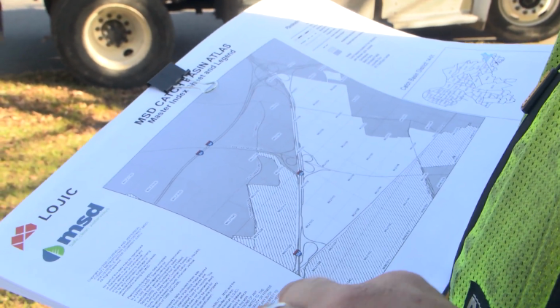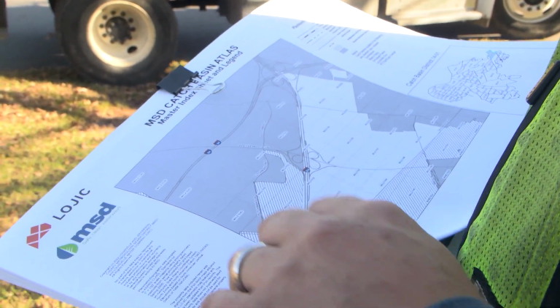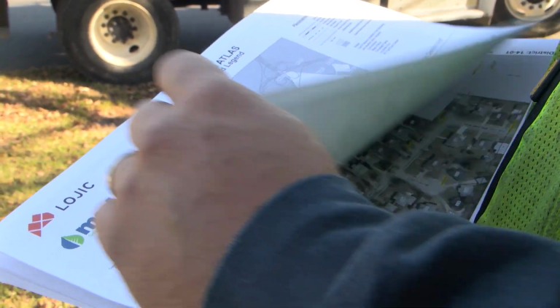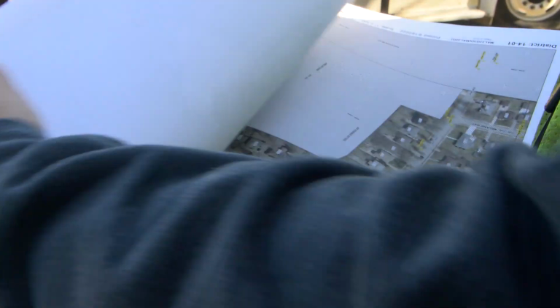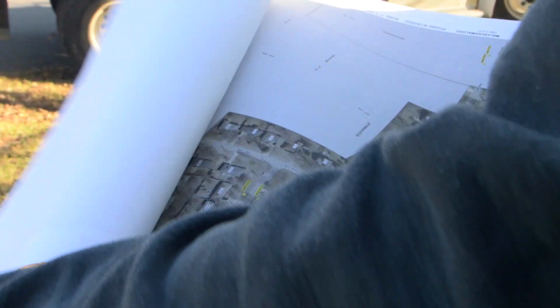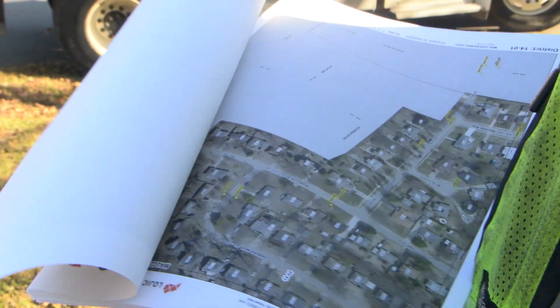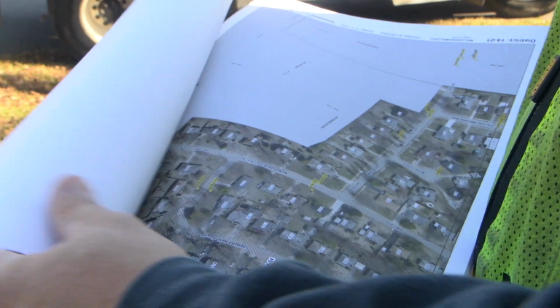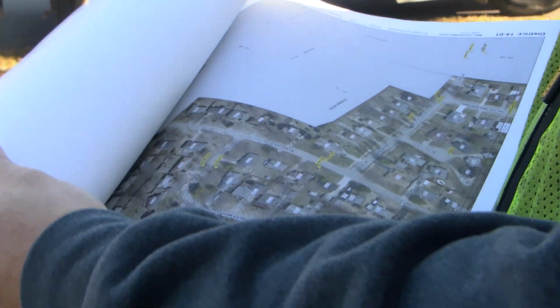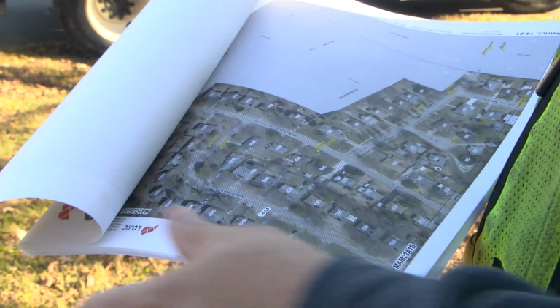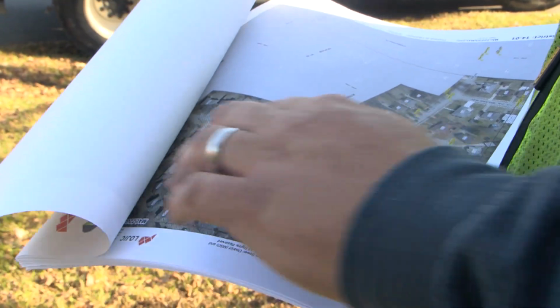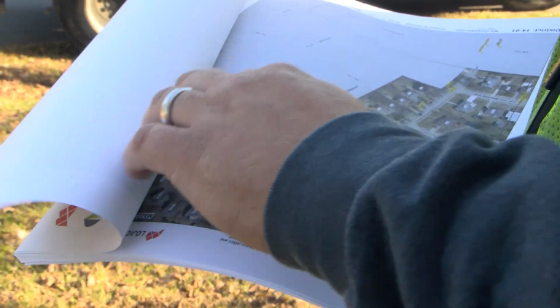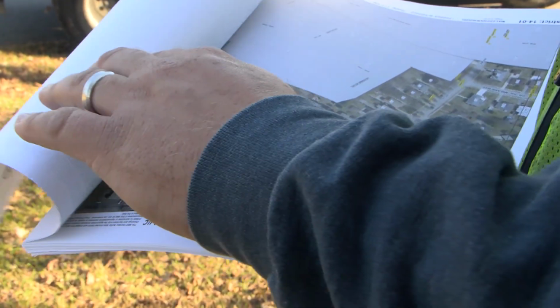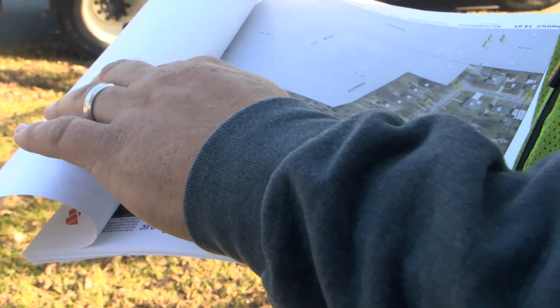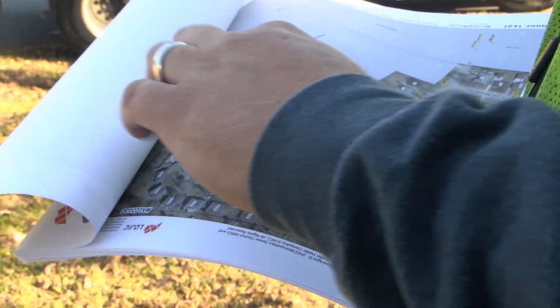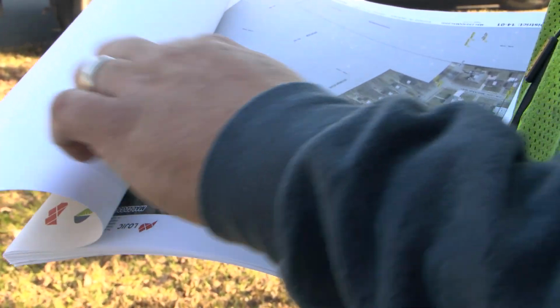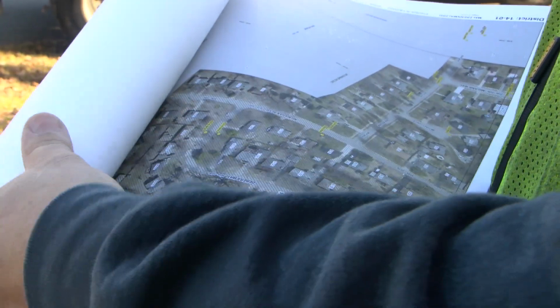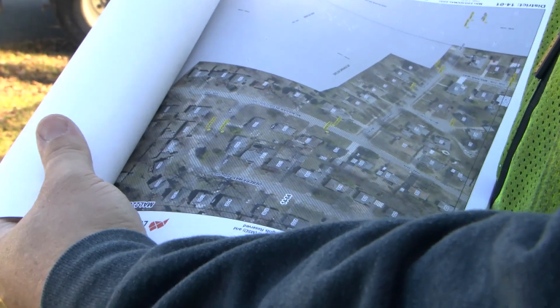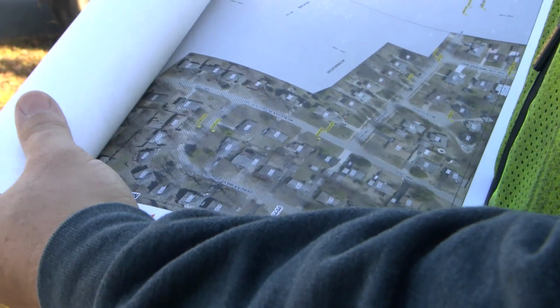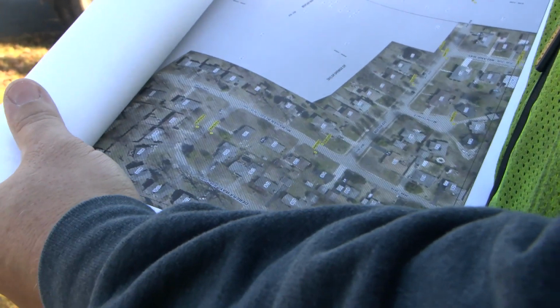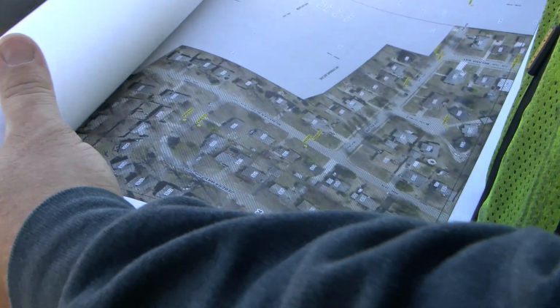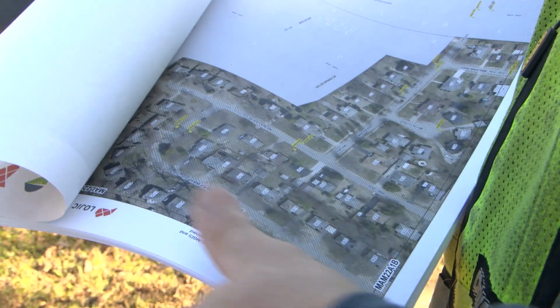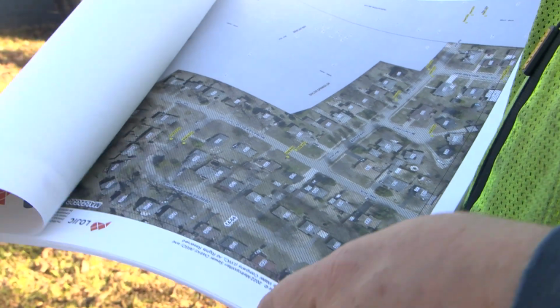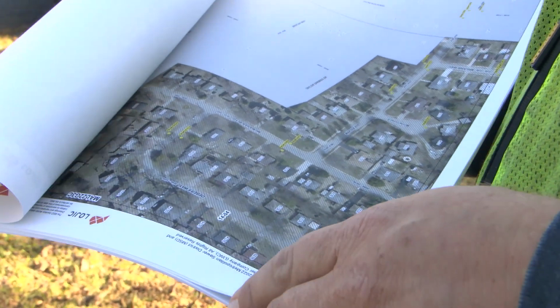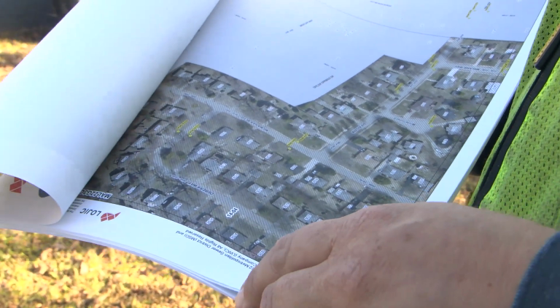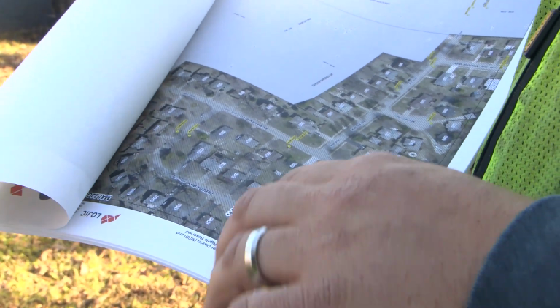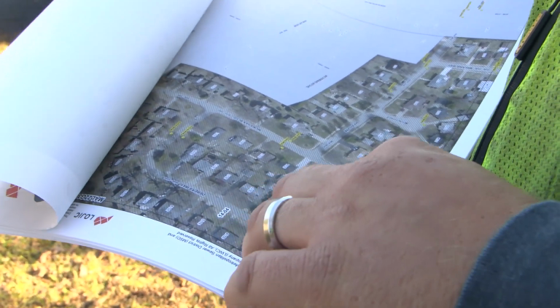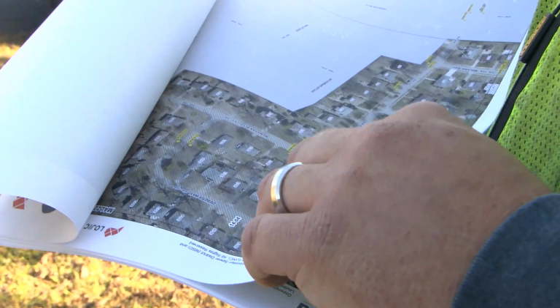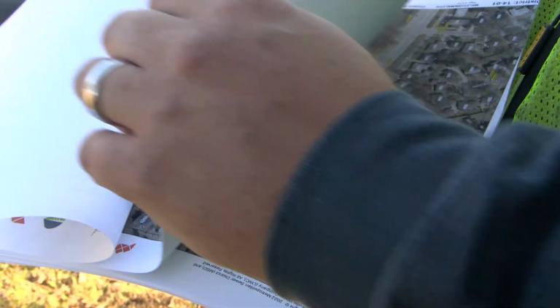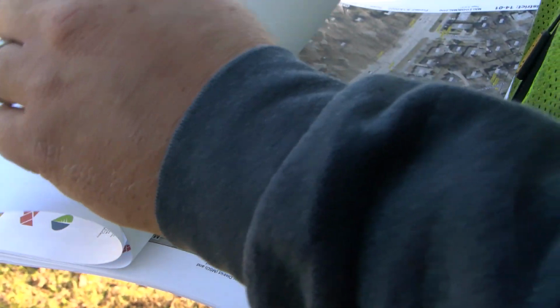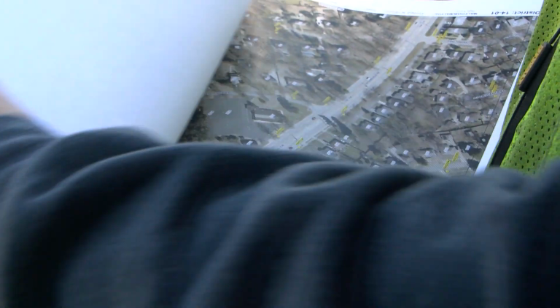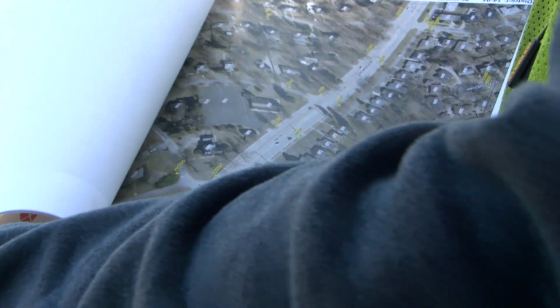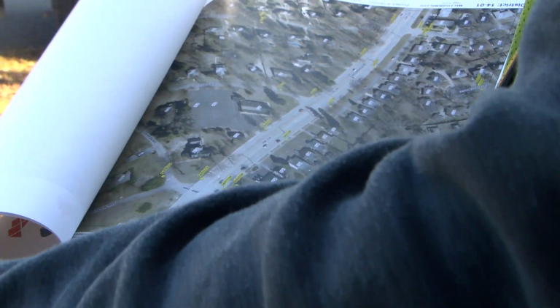This right here is our maps. This basically shows us exactly where each basin is that we maintain in that area. There are 37 pages on this — some are over 100.